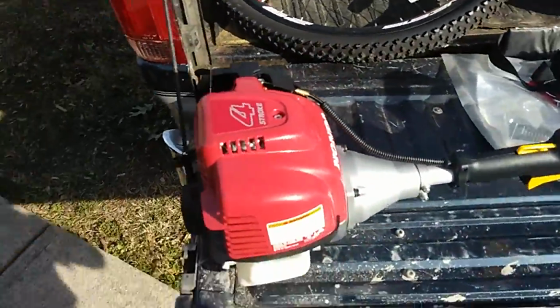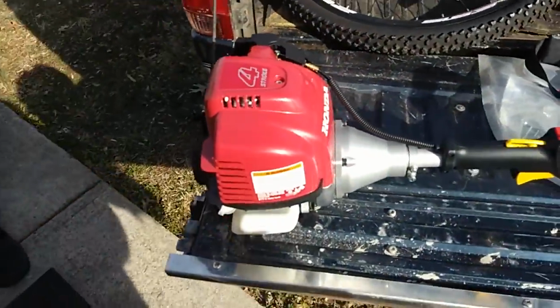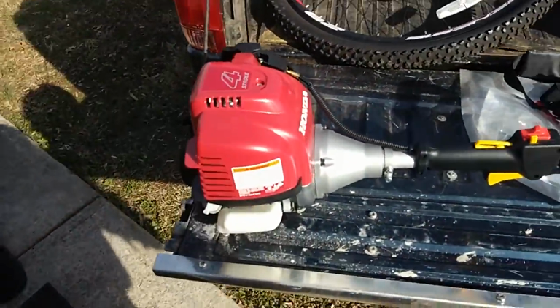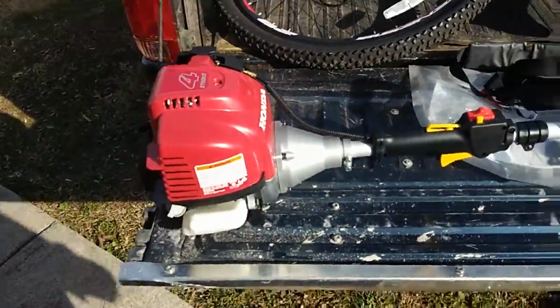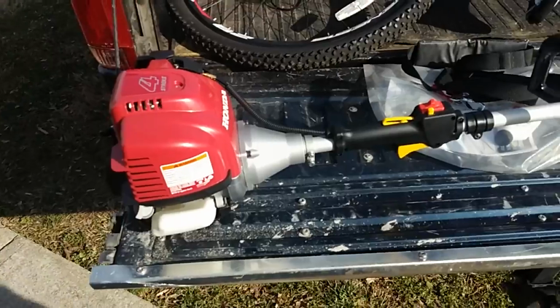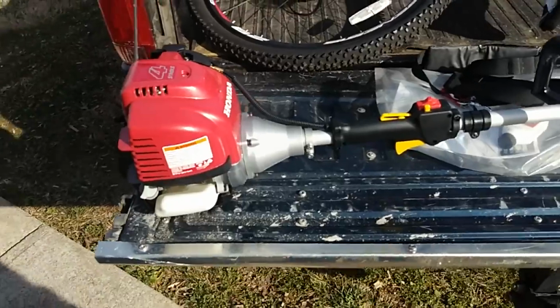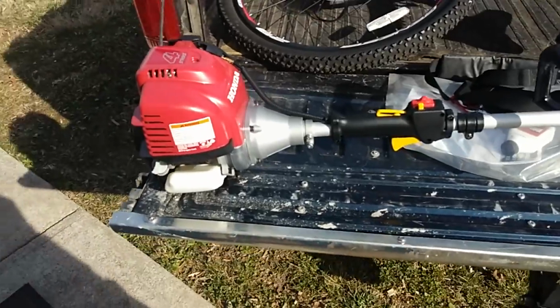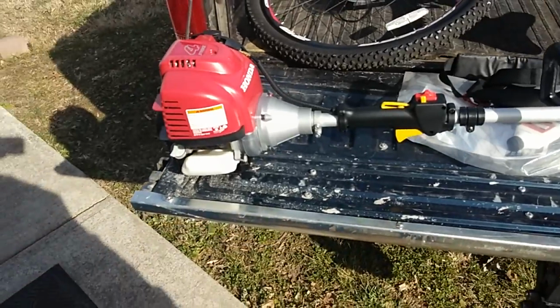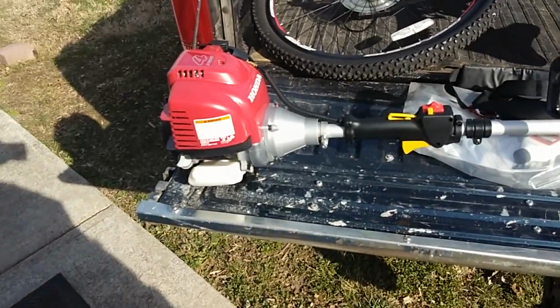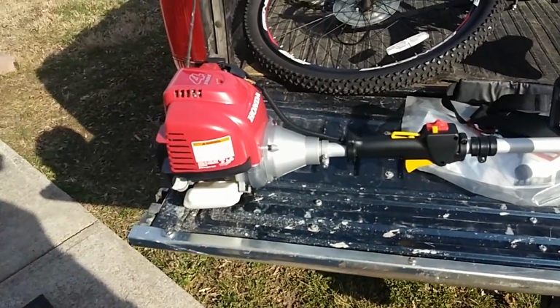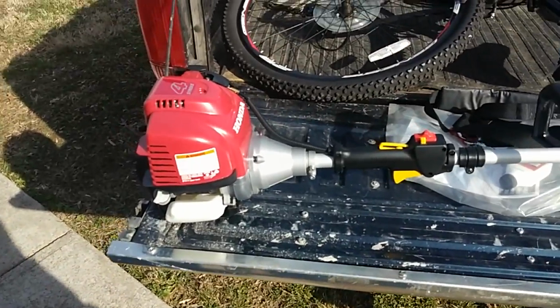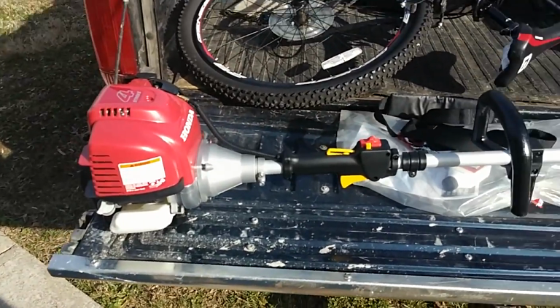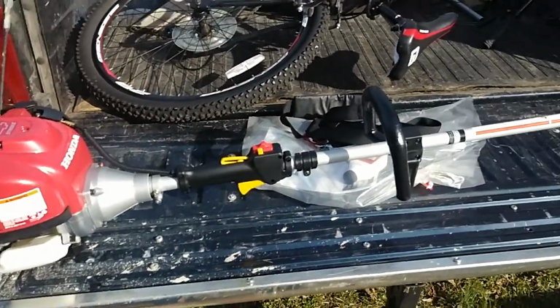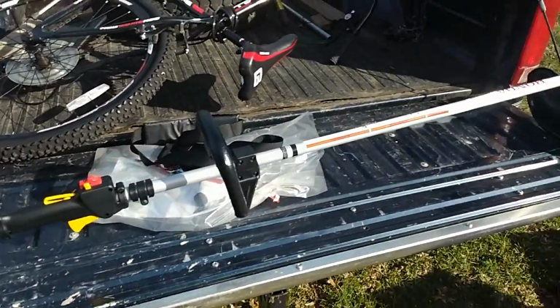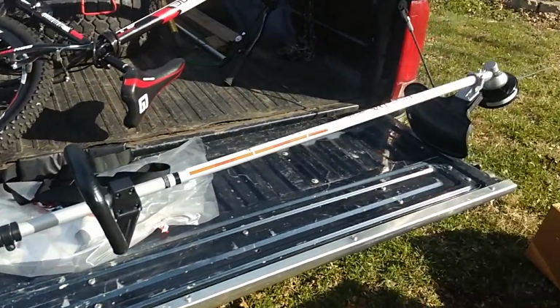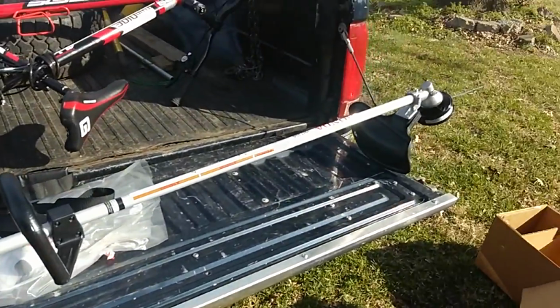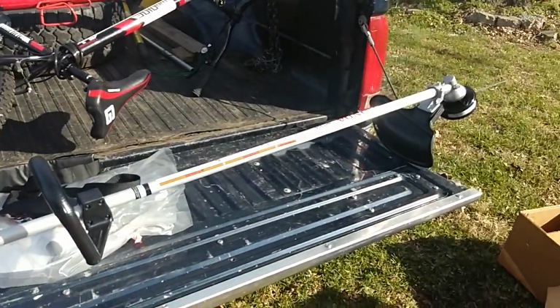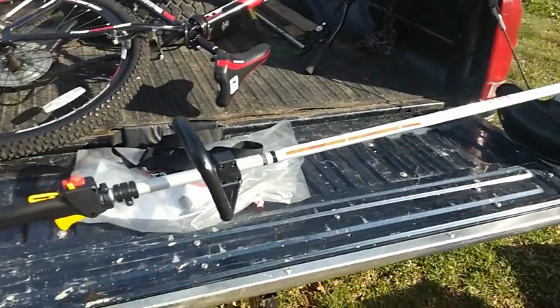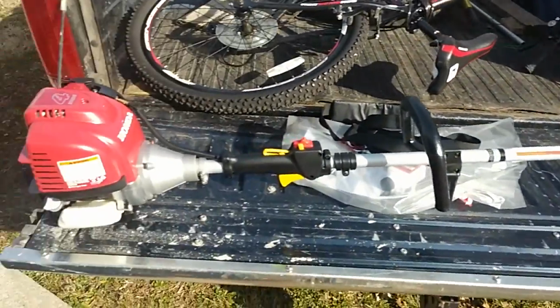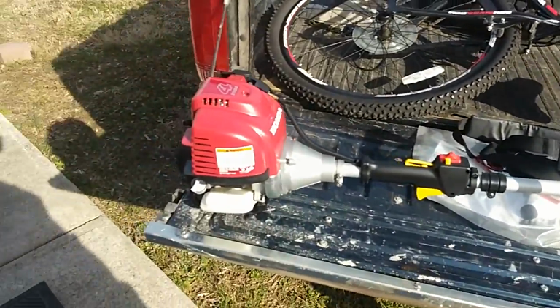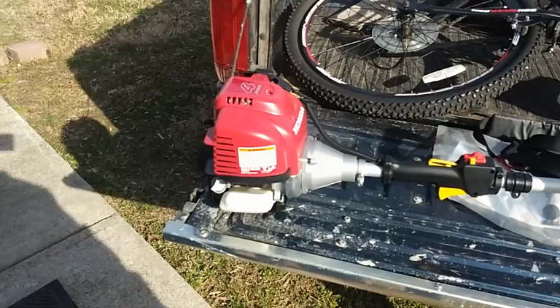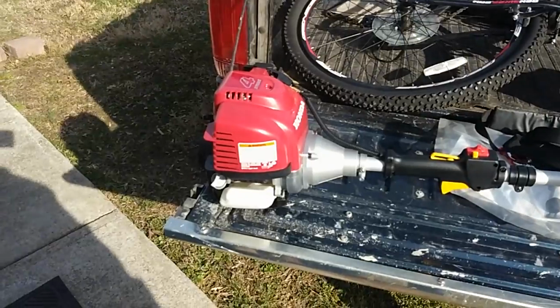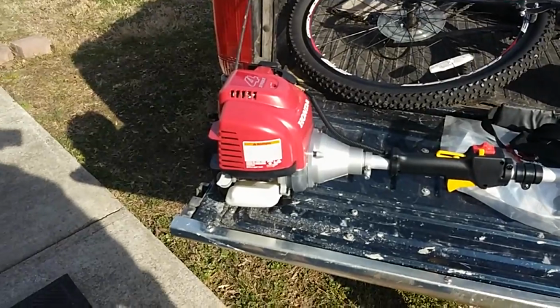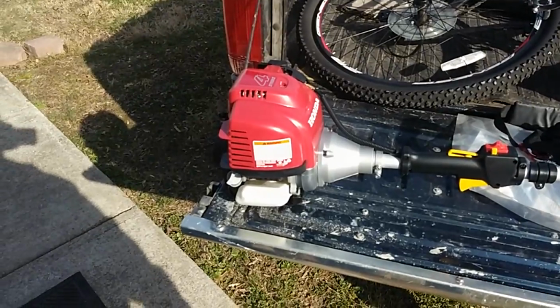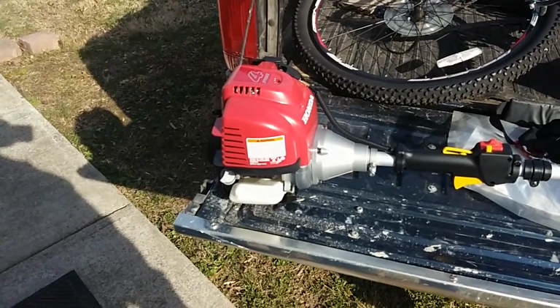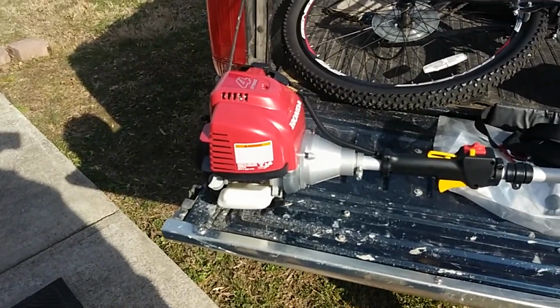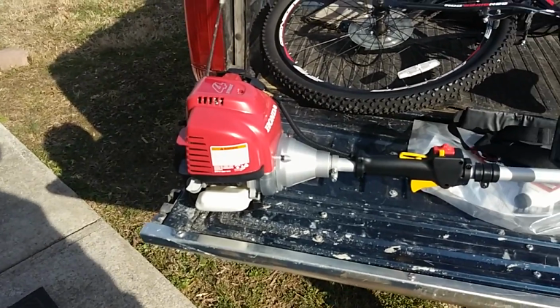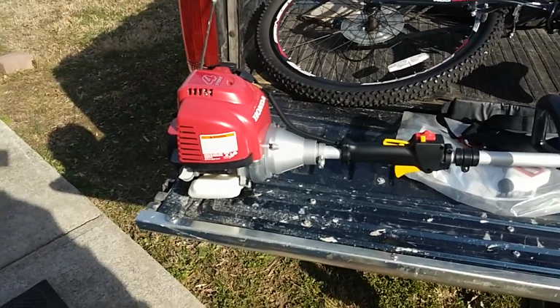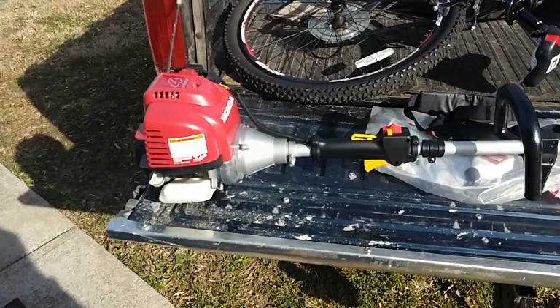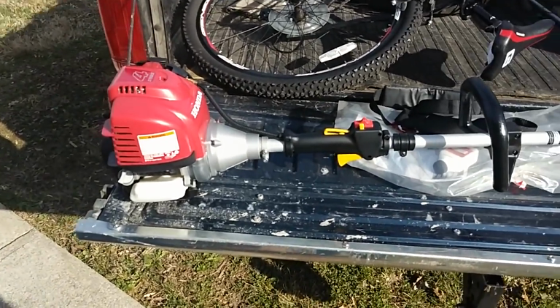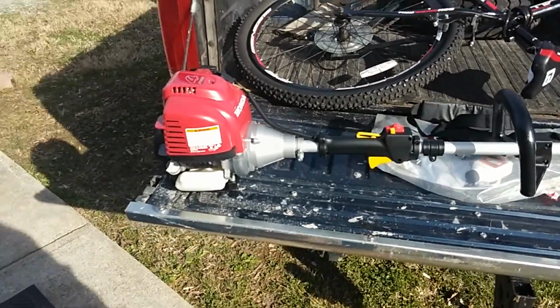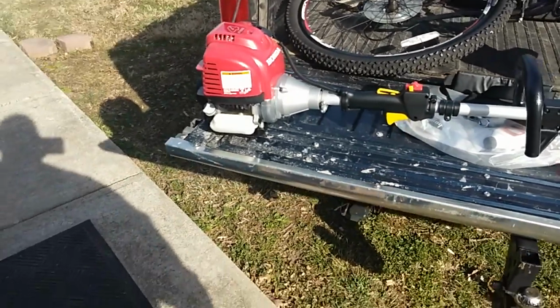First start. And there's the new weeder smell. These things usually start after the first pull. It's pretty cool.